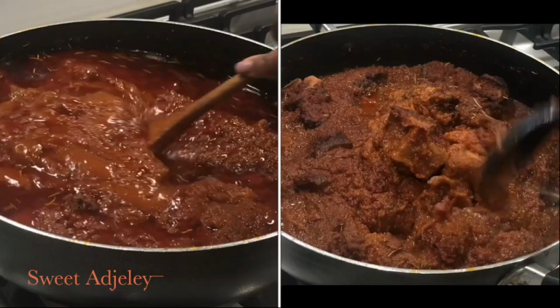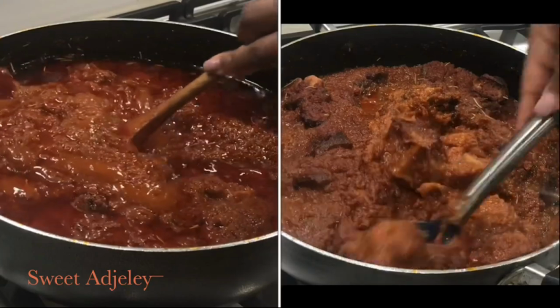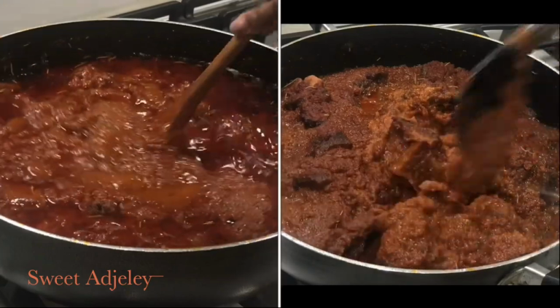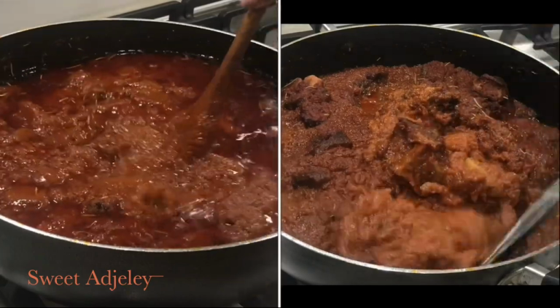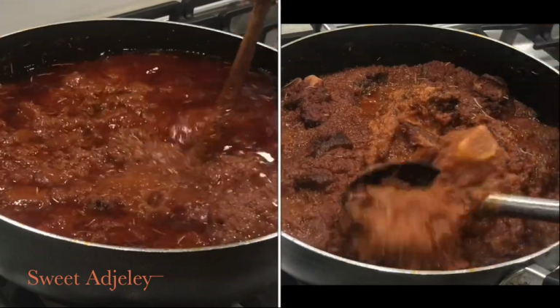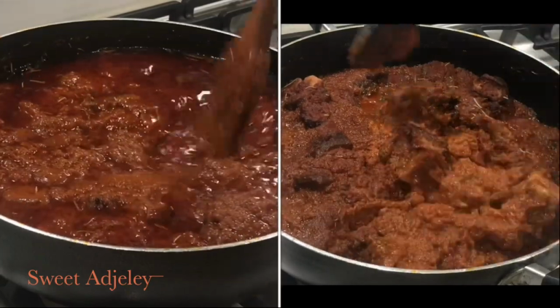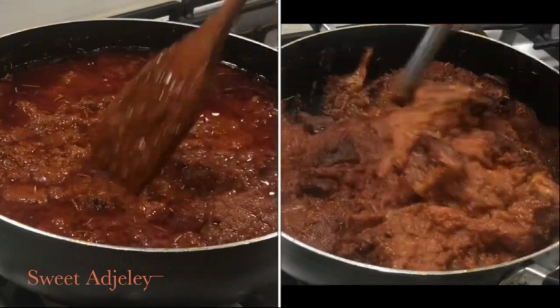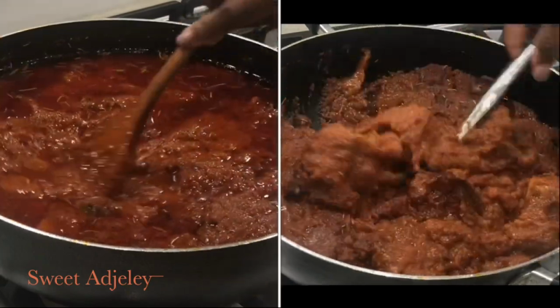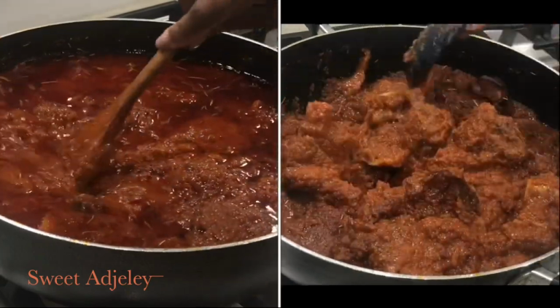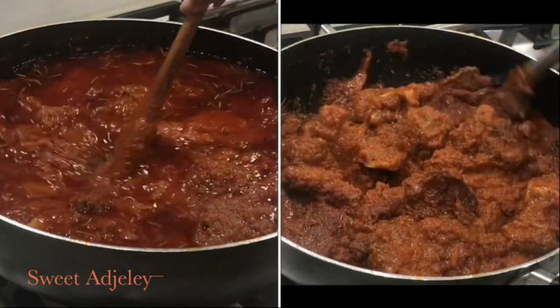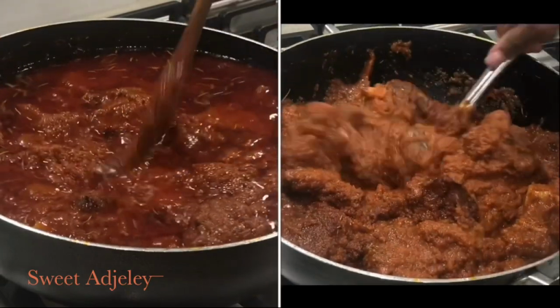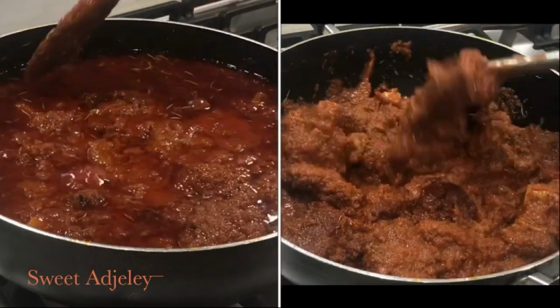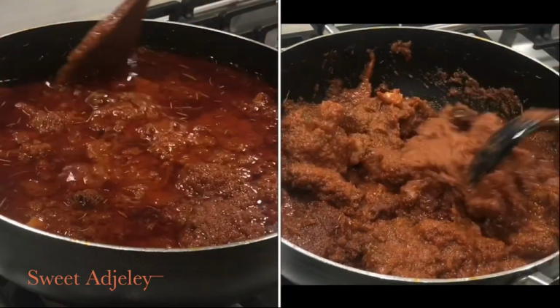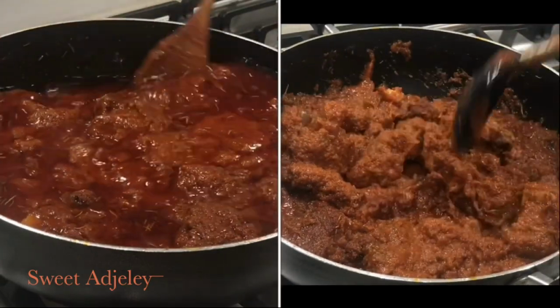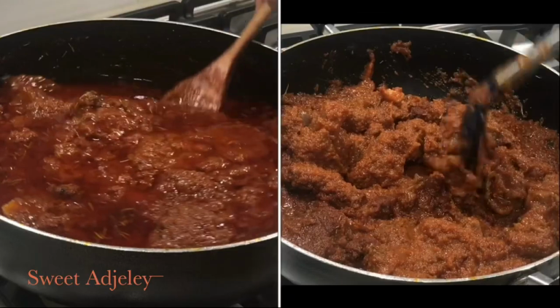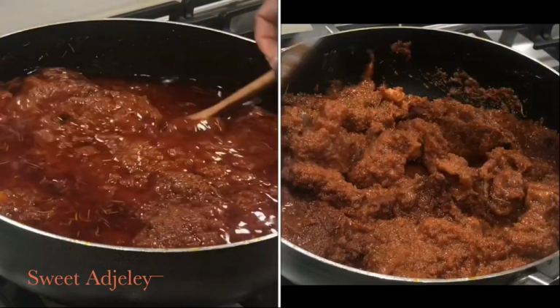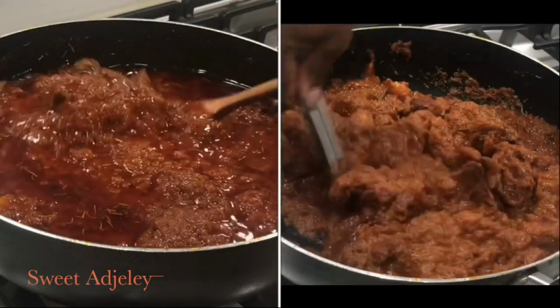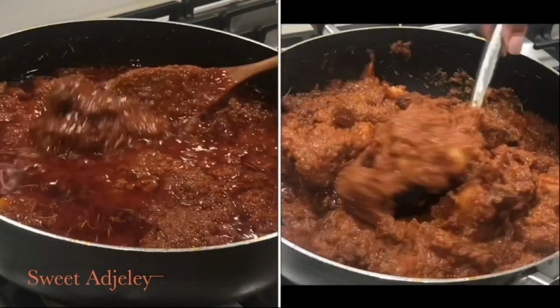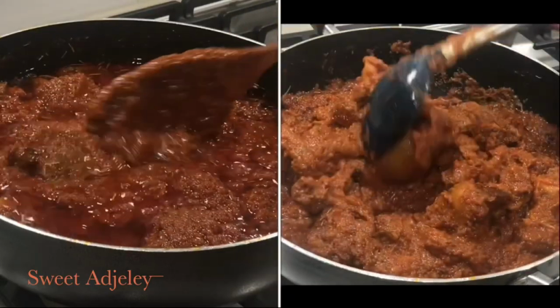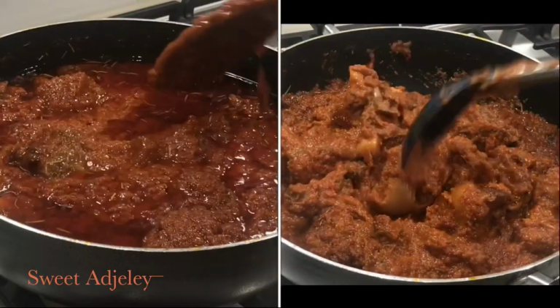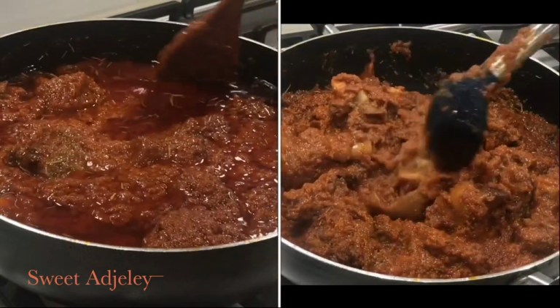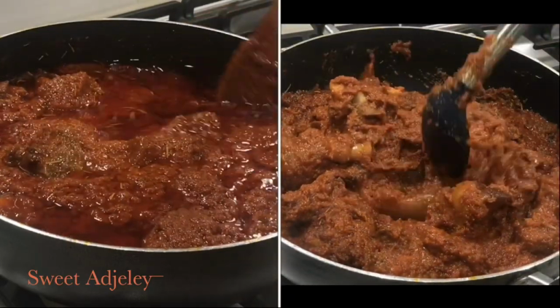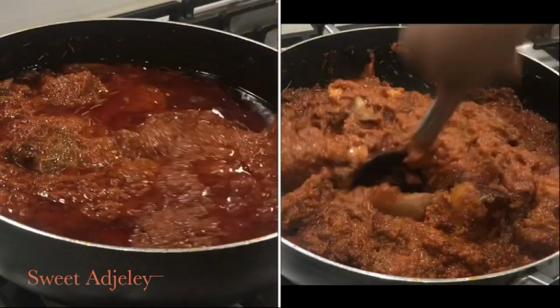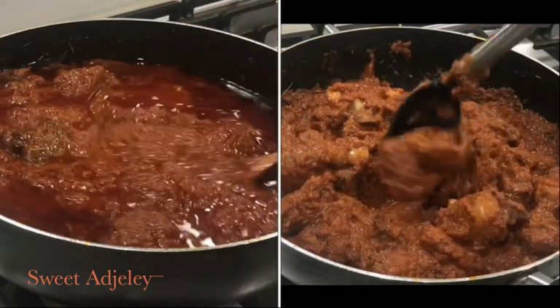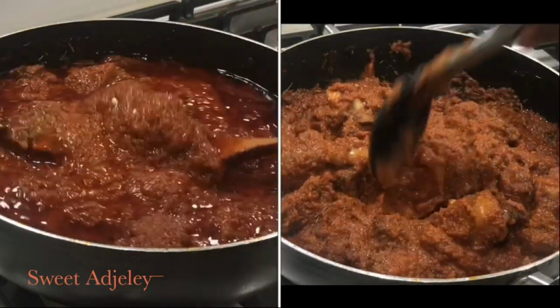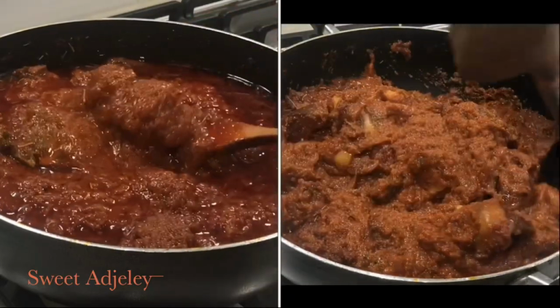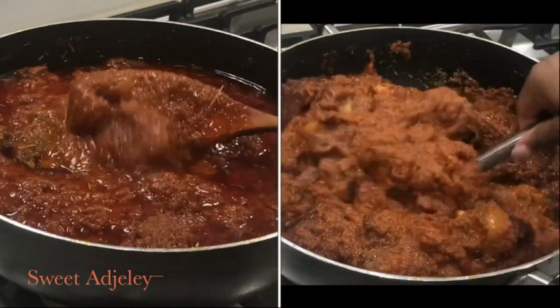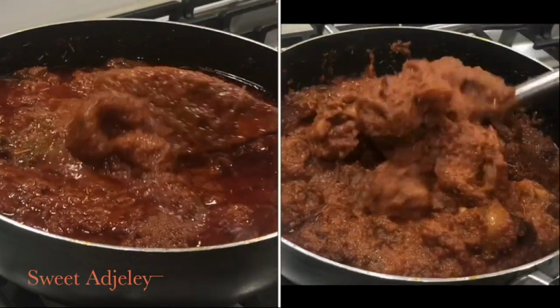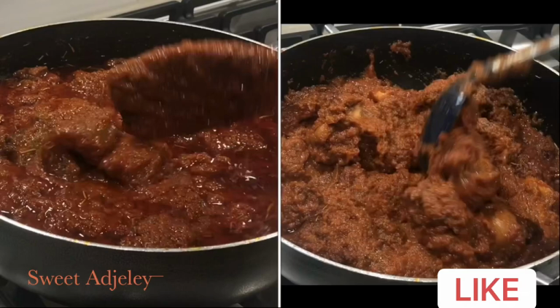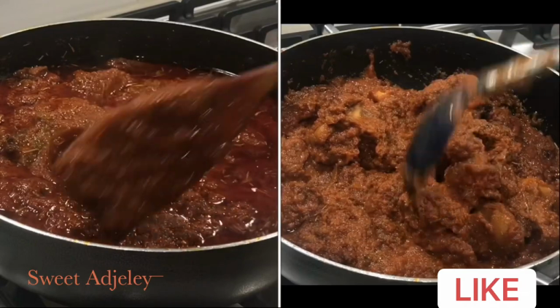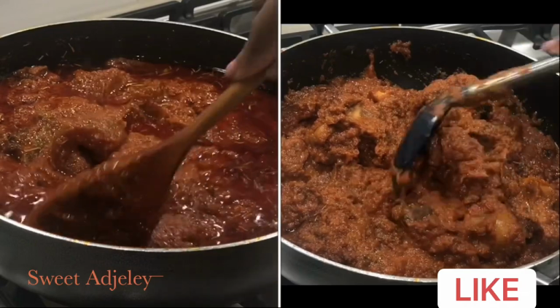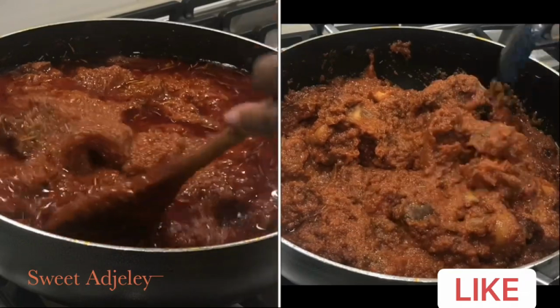Hello sweet team, welcome back to my channel, this is Sweet Agility. I have a sweet tip for you today — I know I haven't had one in a while. This is all about skimming off the oil.